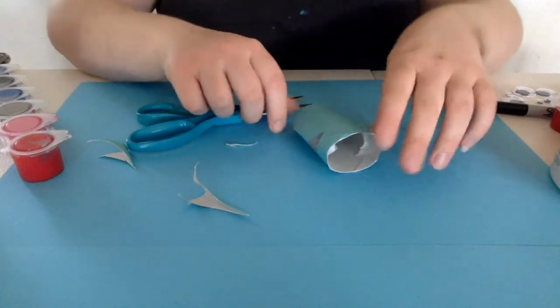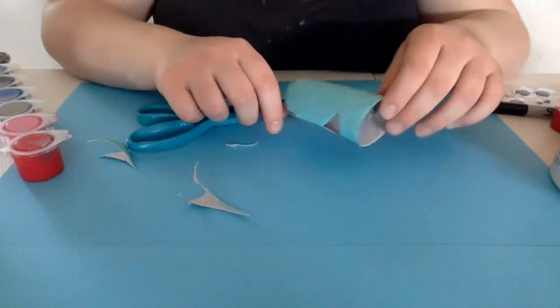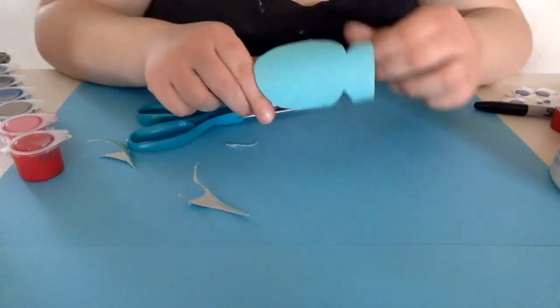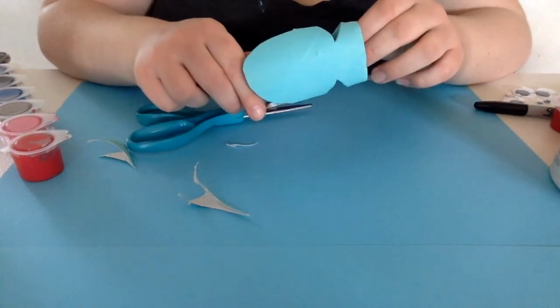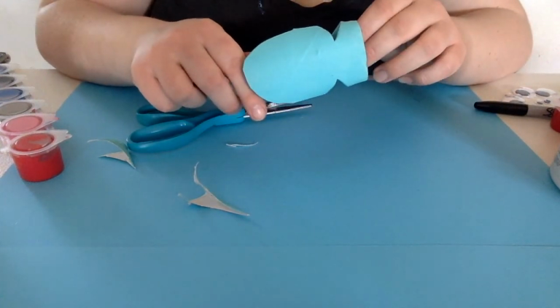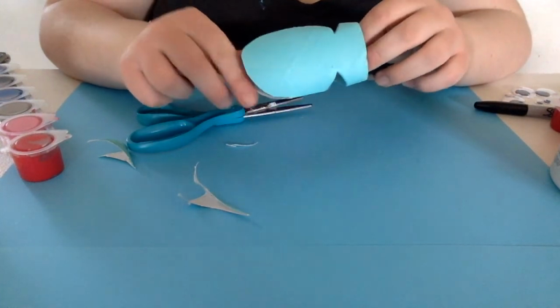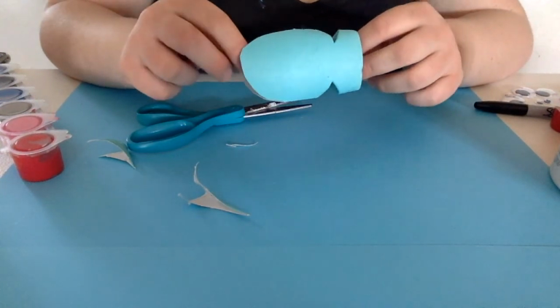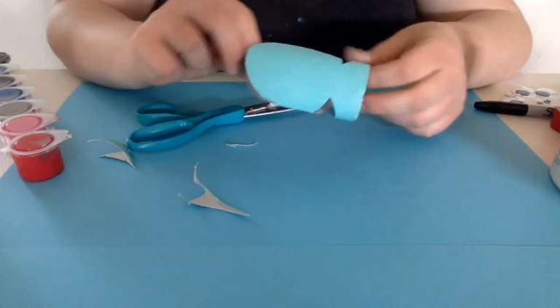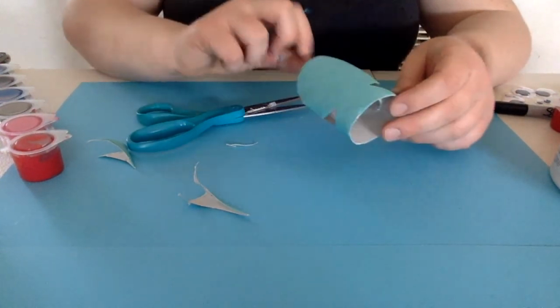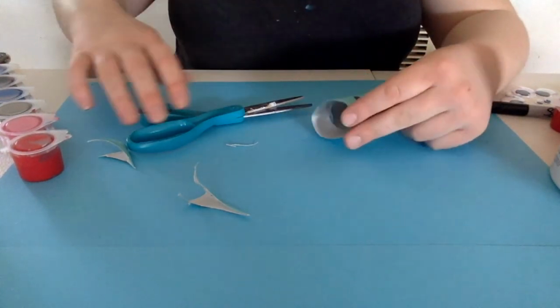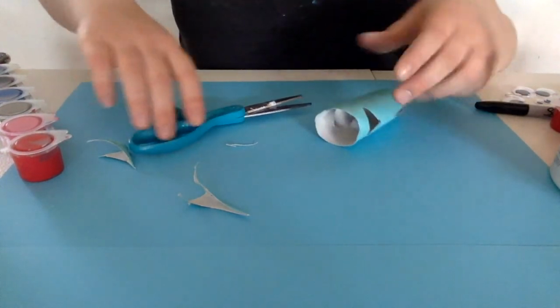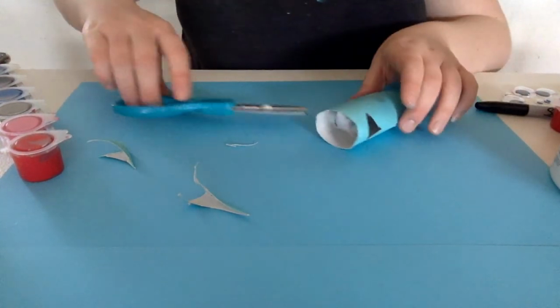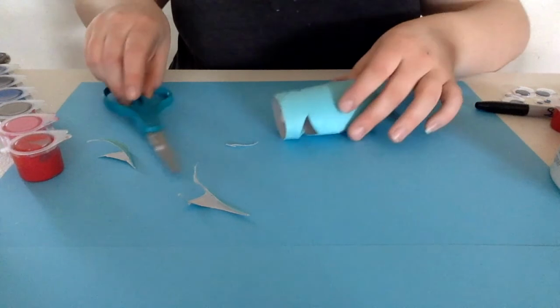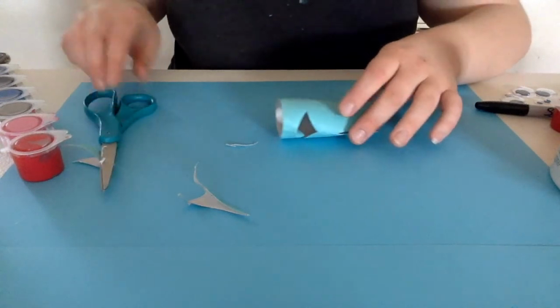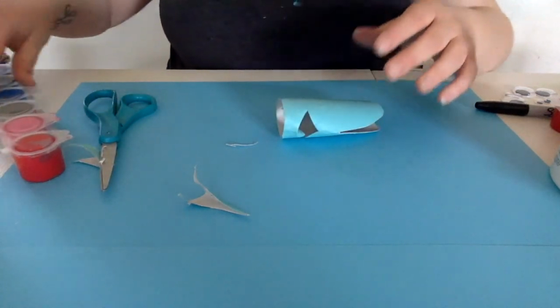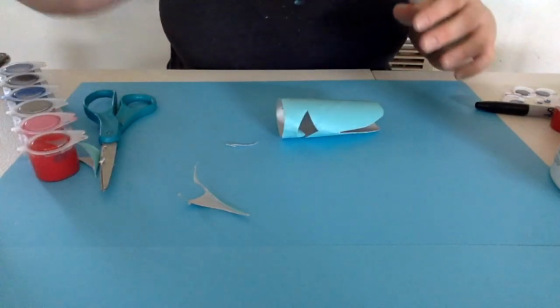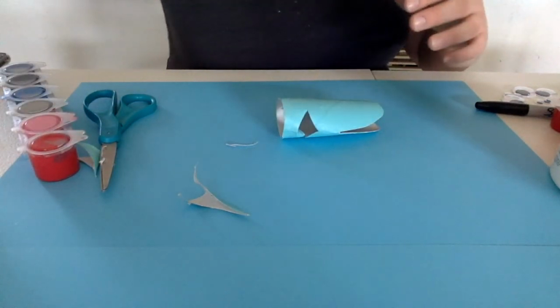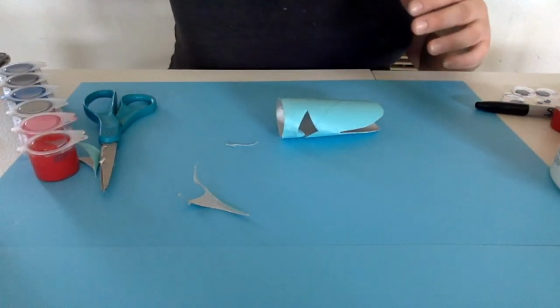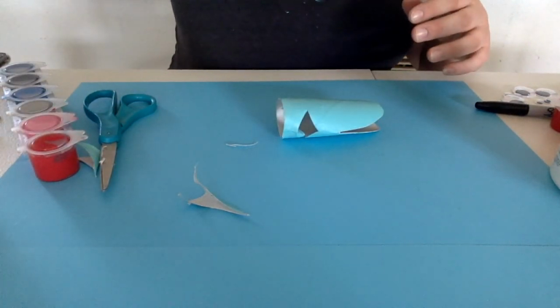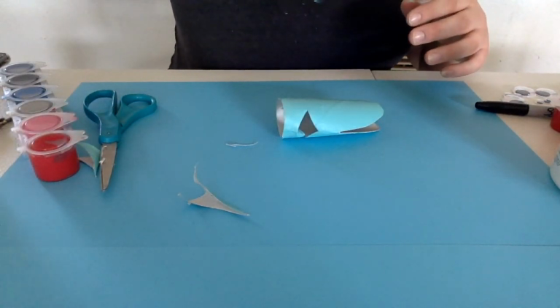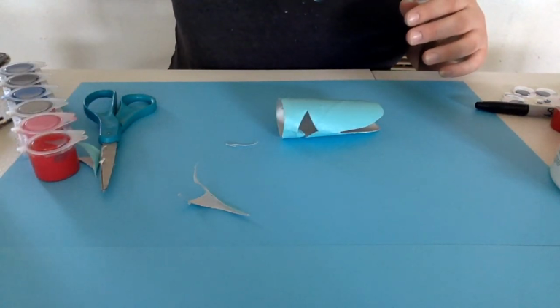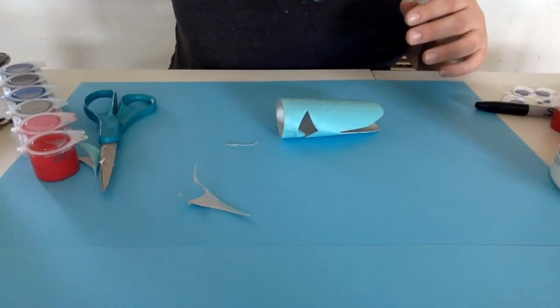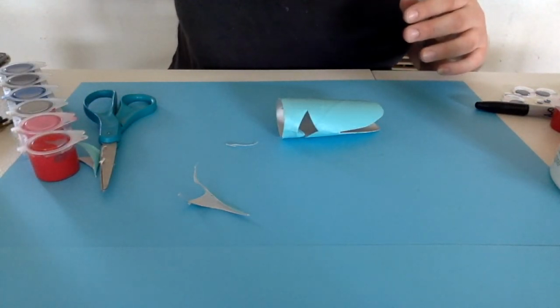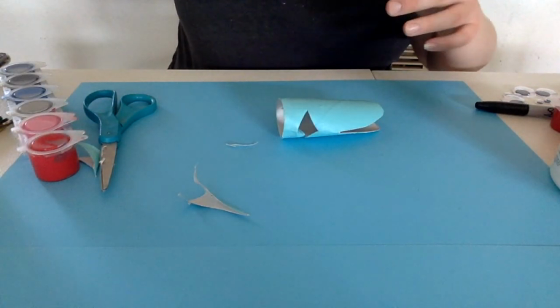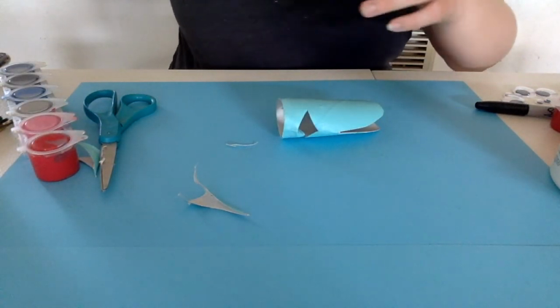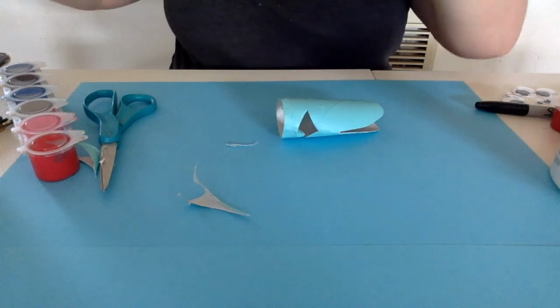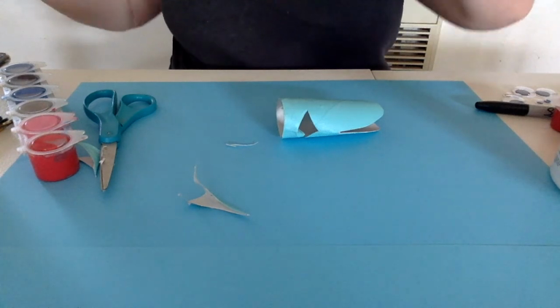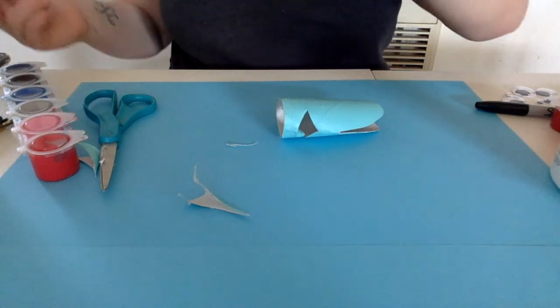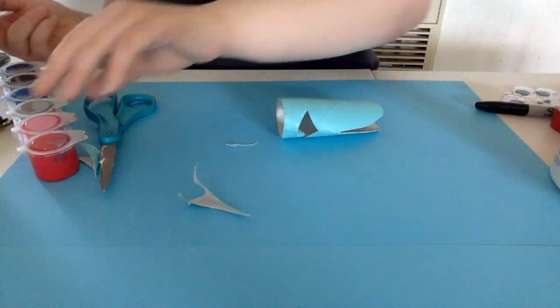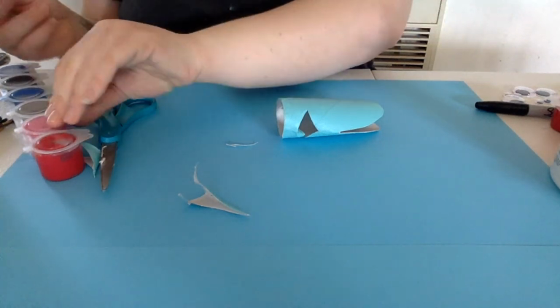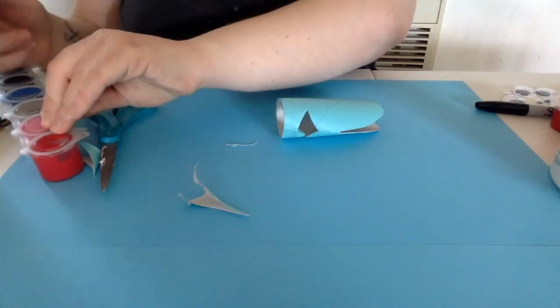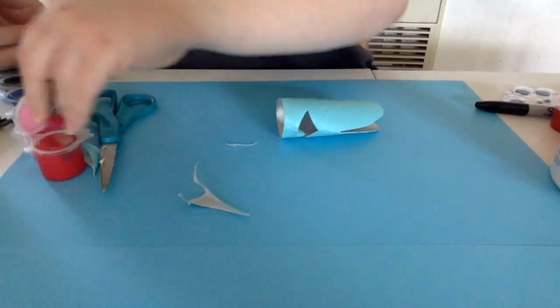Next comes decorating! You can decorate your fish however you want — it's totally up to you. I would think about colors. I did blue, so I'm going to pick a pink.